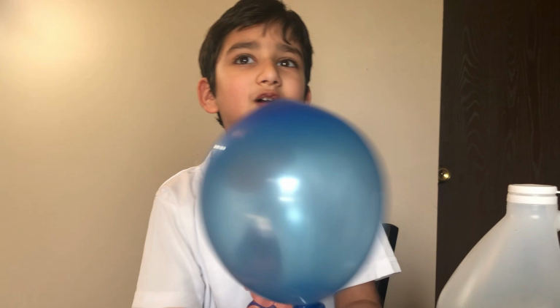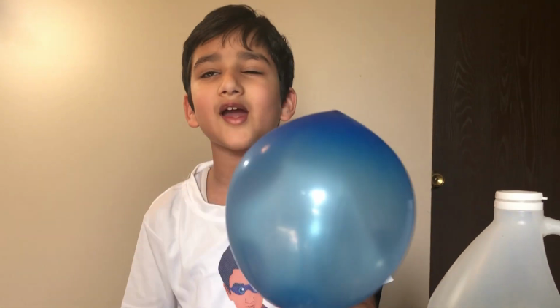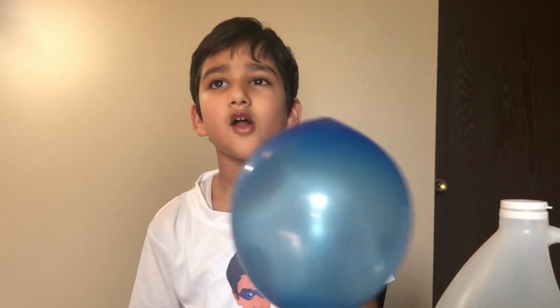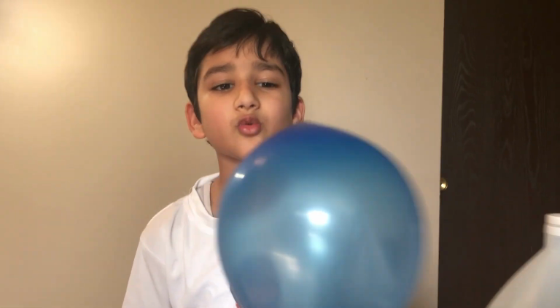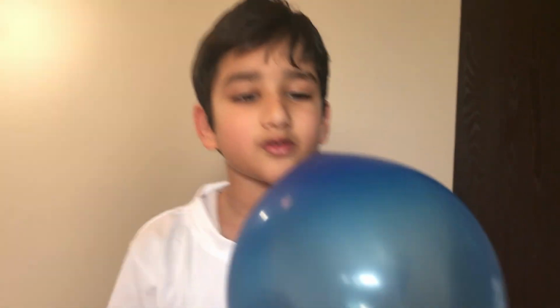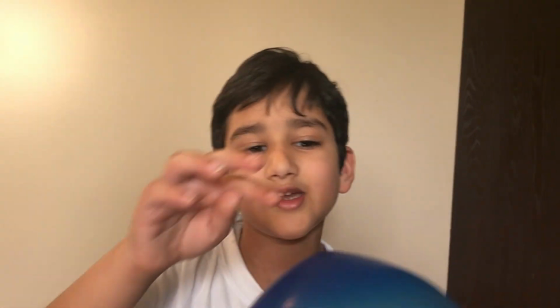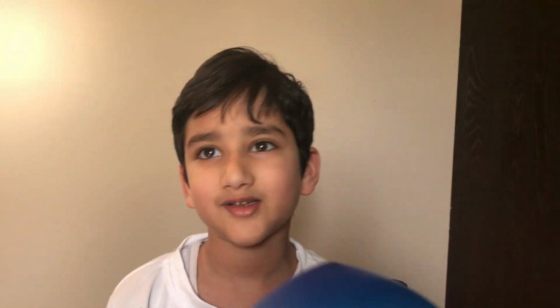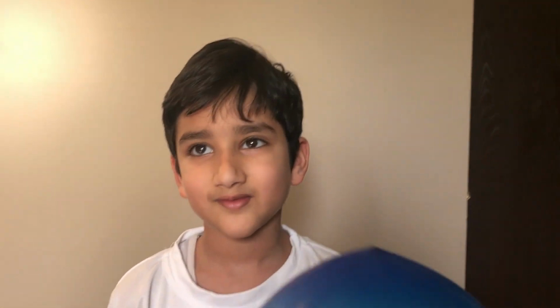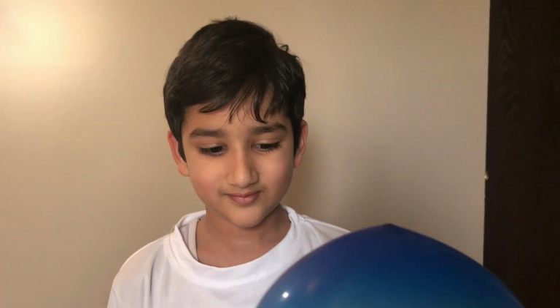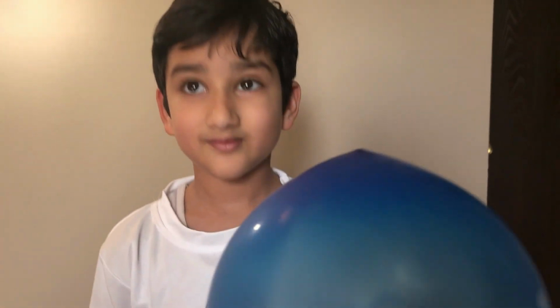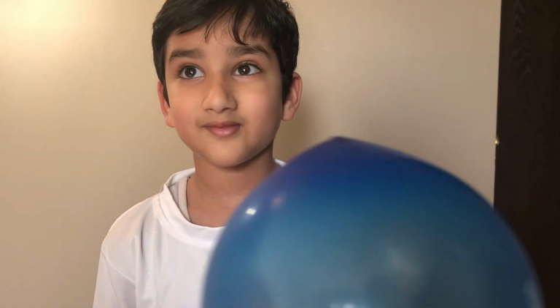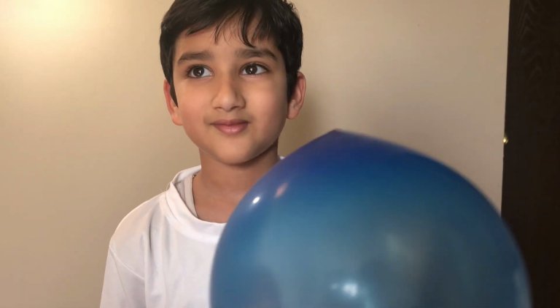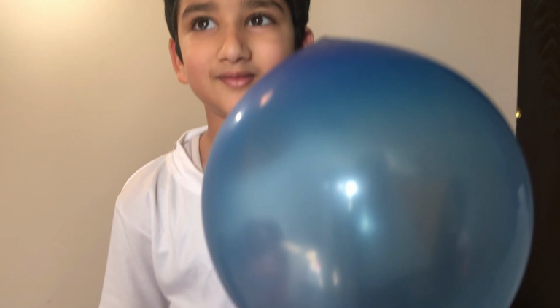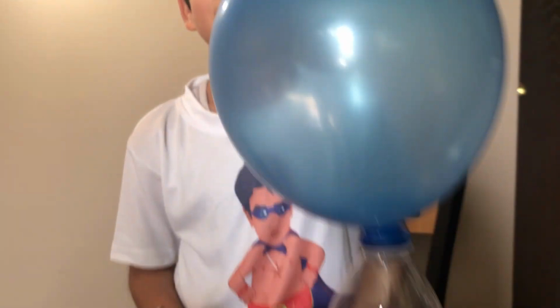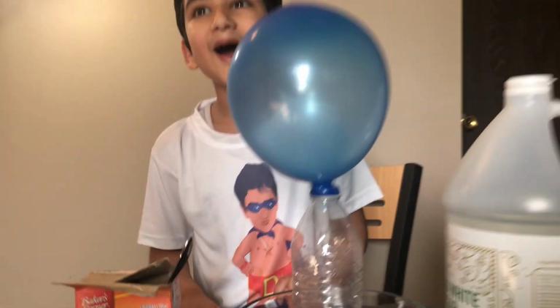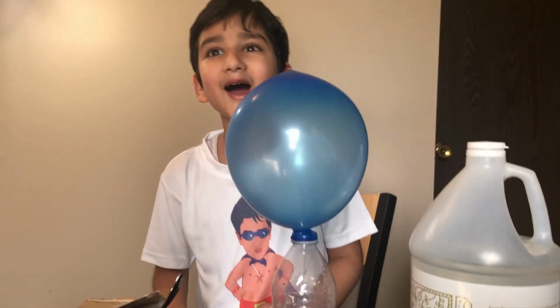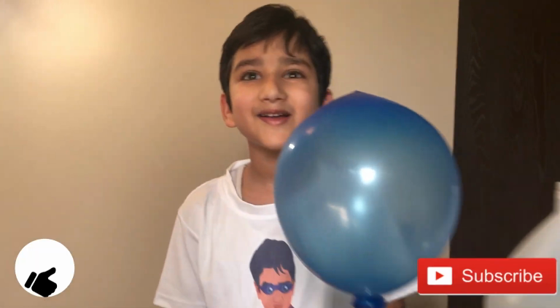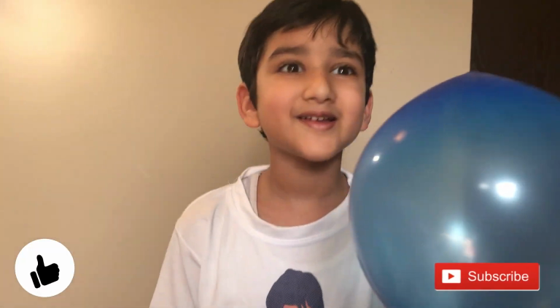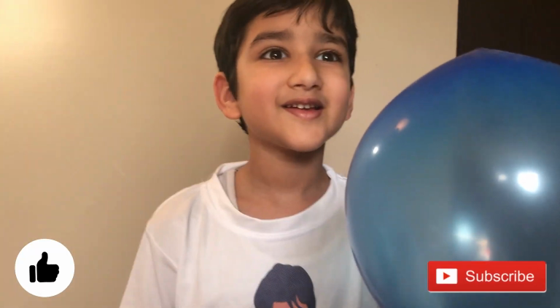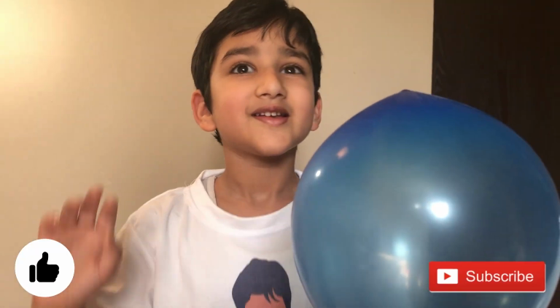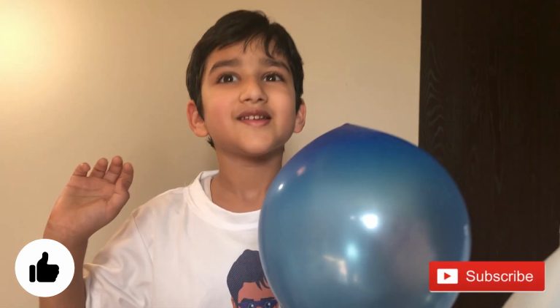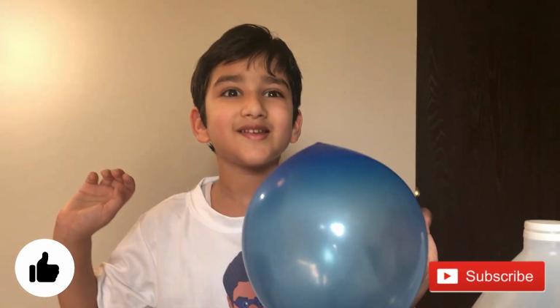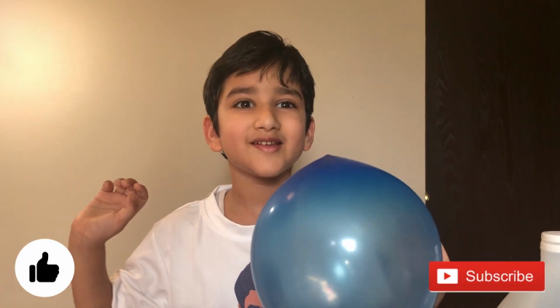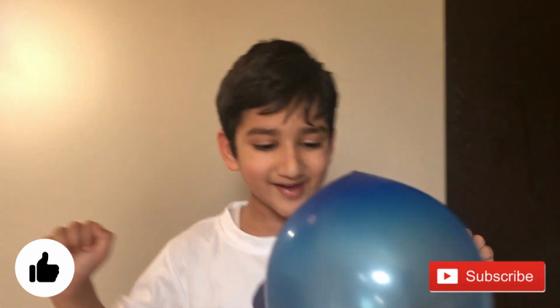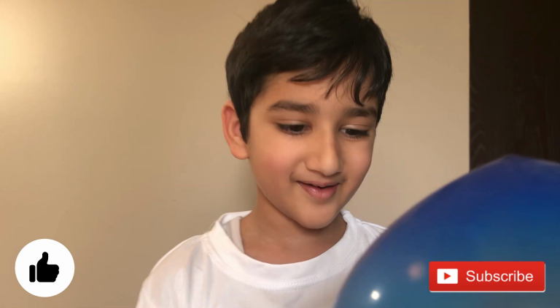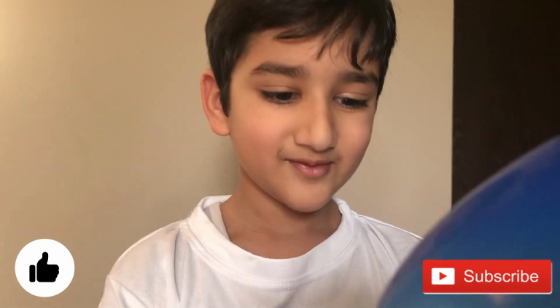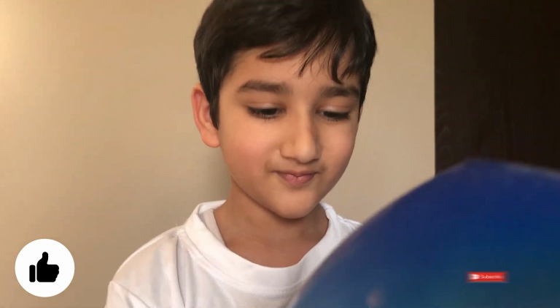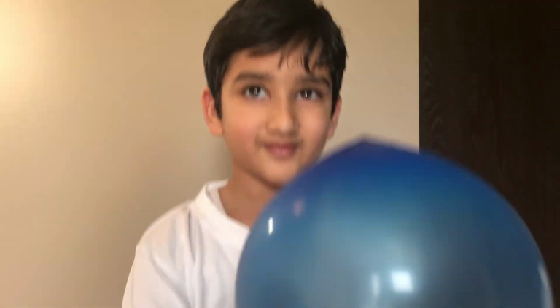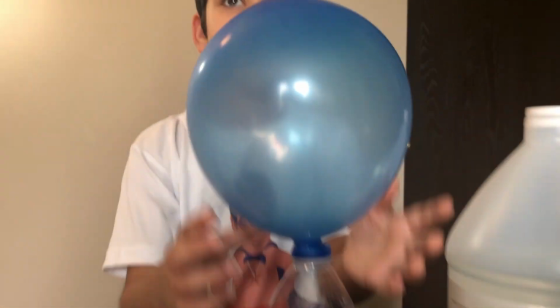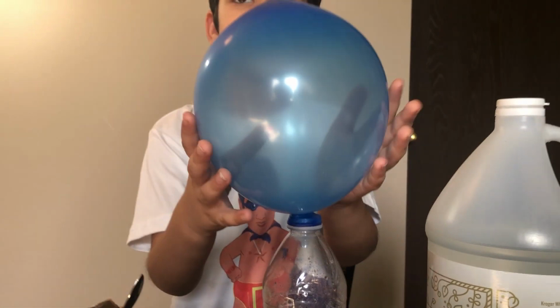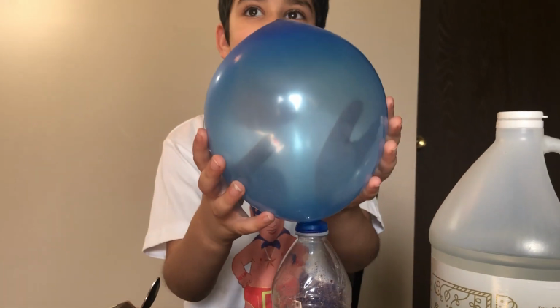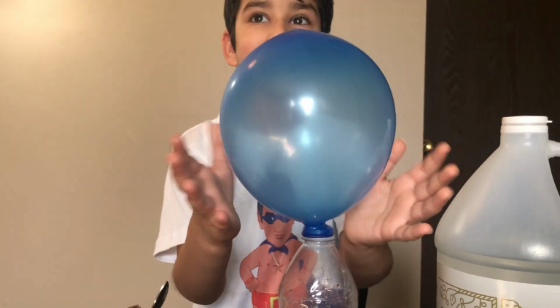Now, when it will be your birthday, you can put all the balloons. There will be no excuse that you can't inflate balloons. Now you have a trick to inflate balloons.